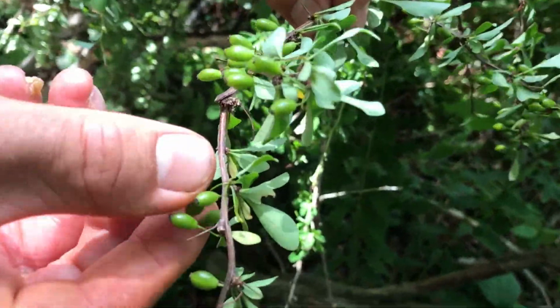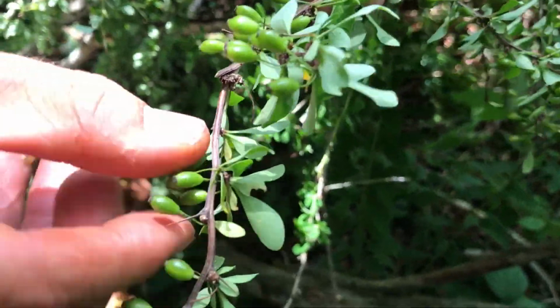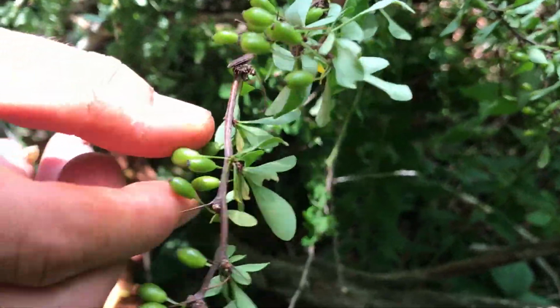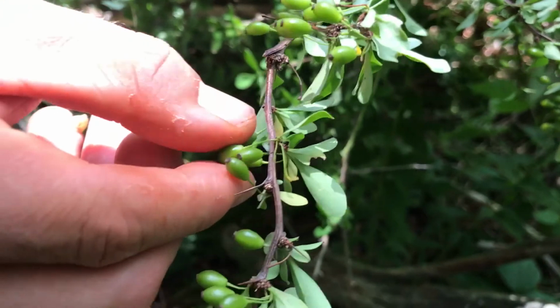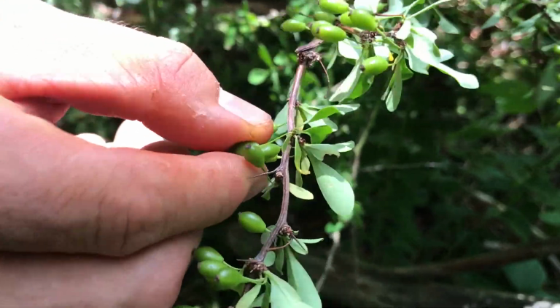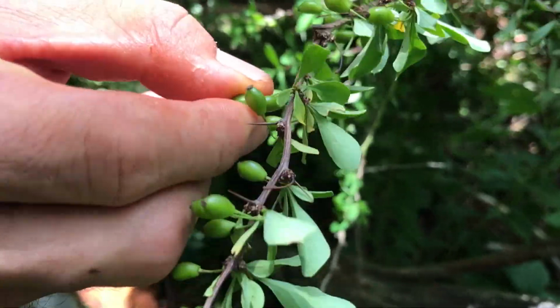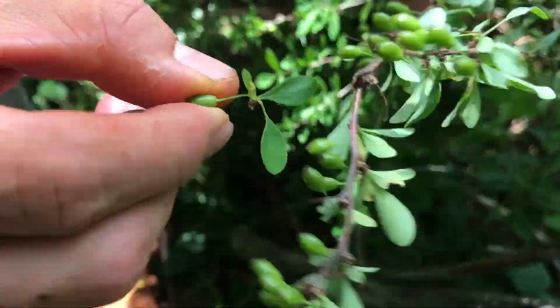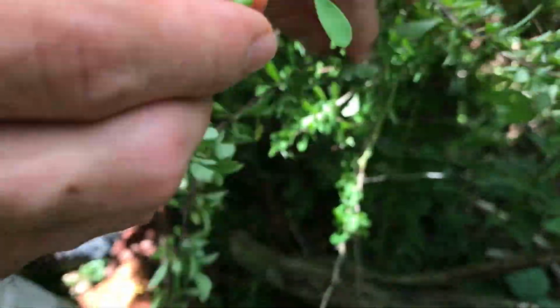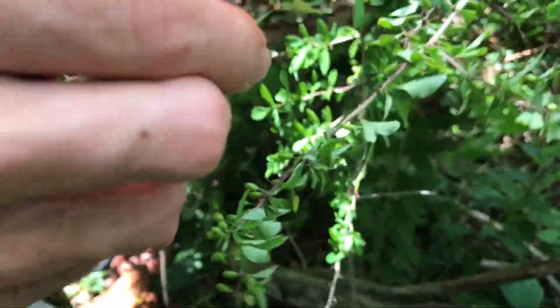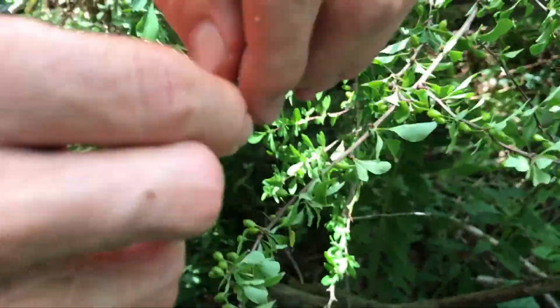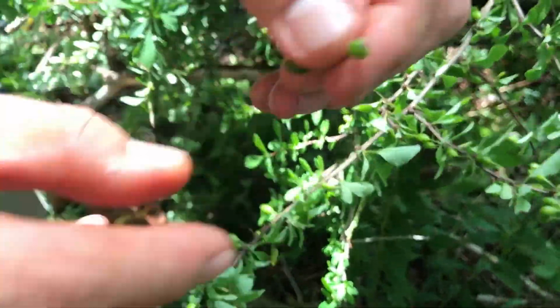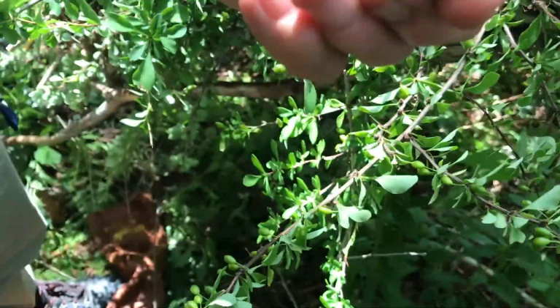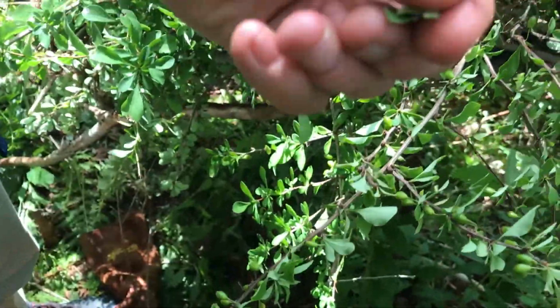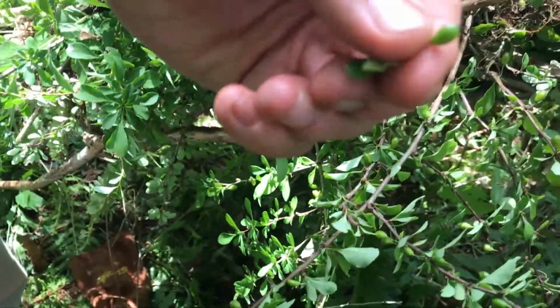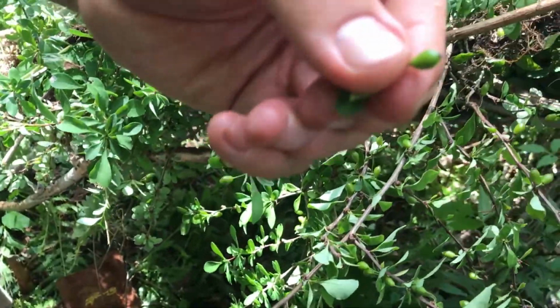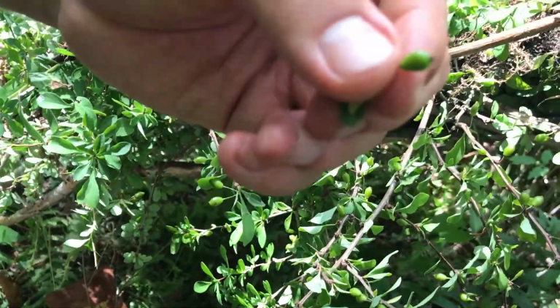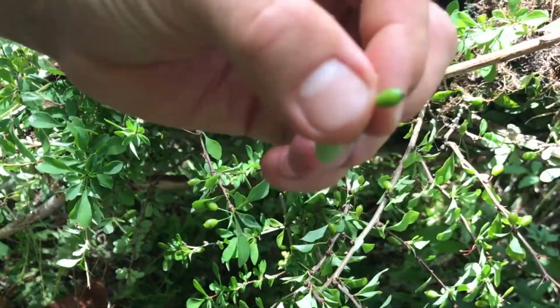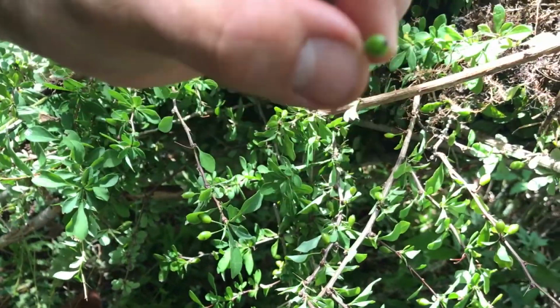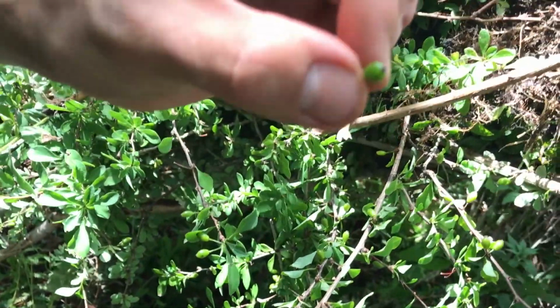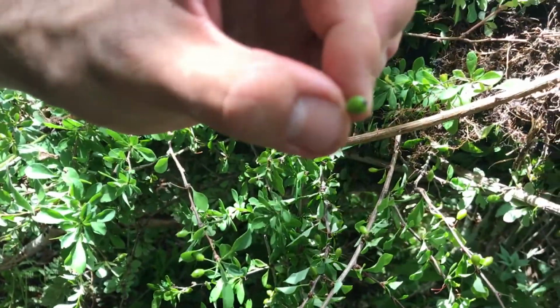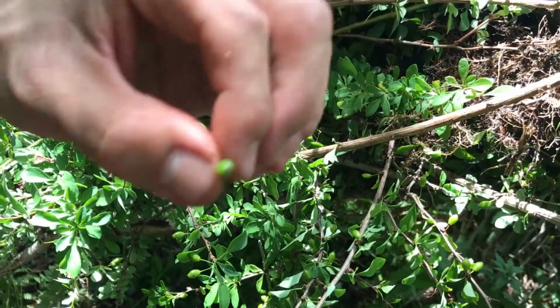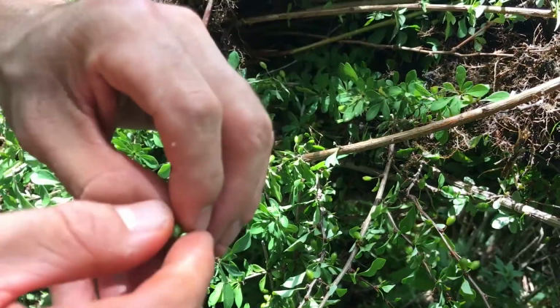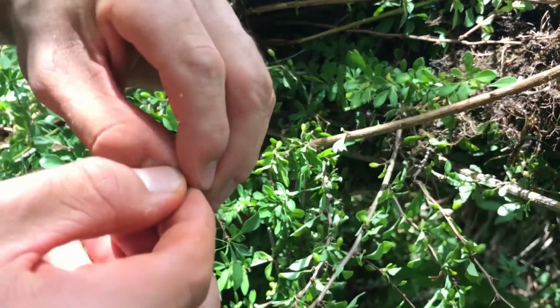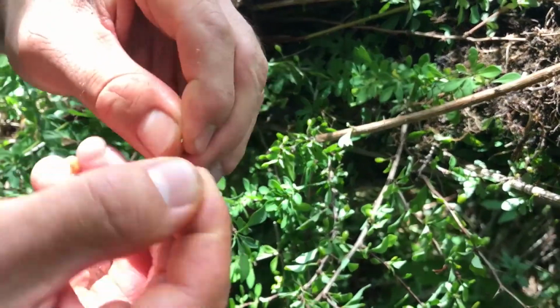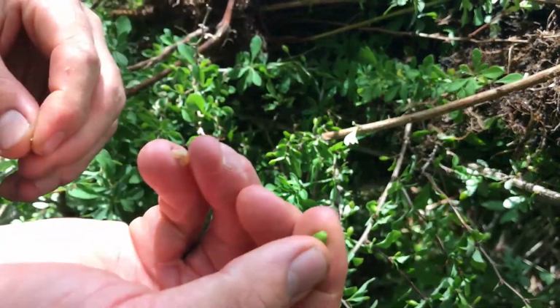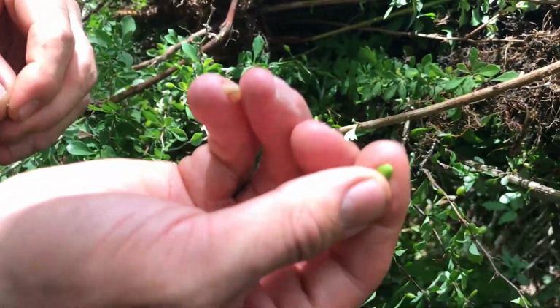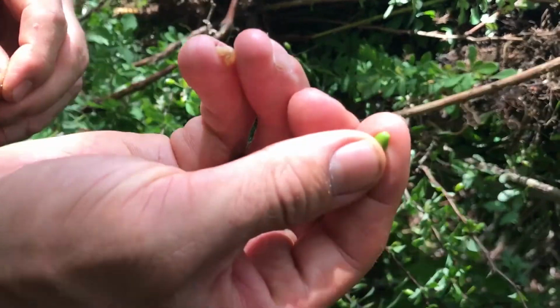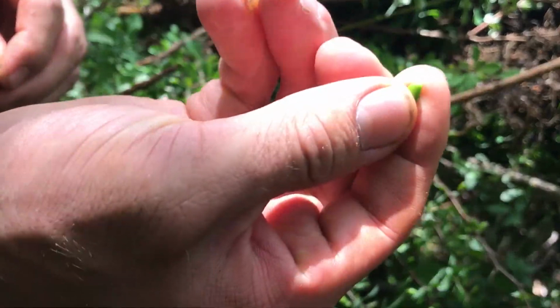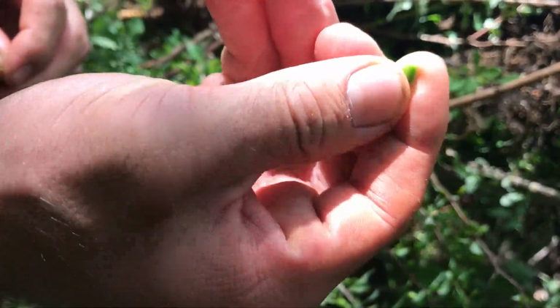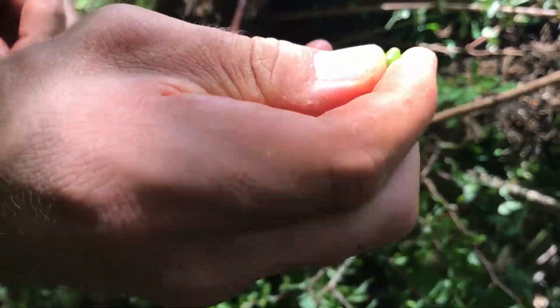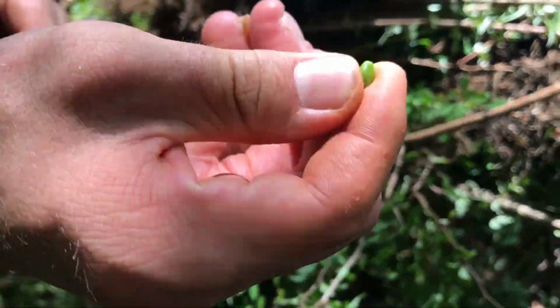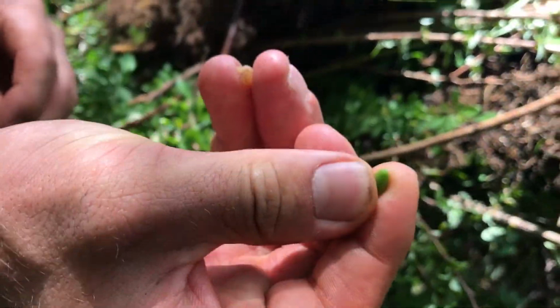They have little berries that grow off — a little bit oblong shaped. They start off green and then turn red as they become mature. Ideally you want to get them out before they become red because then they're viable.